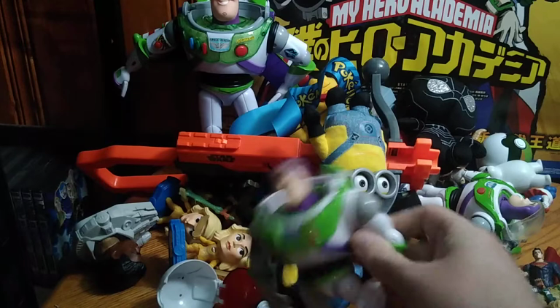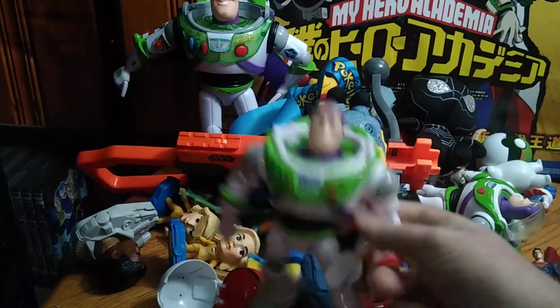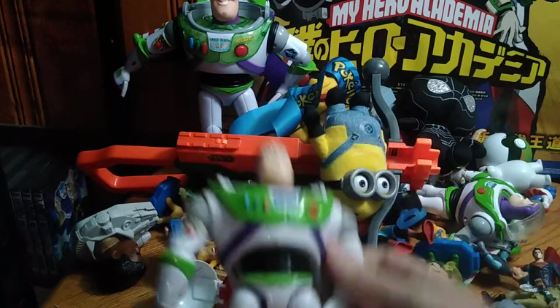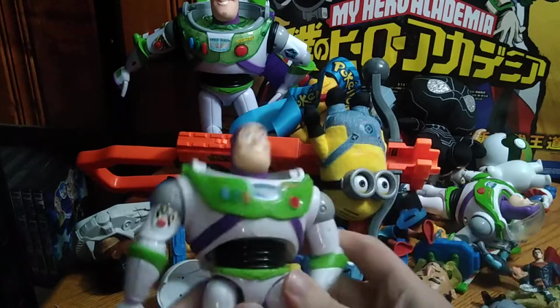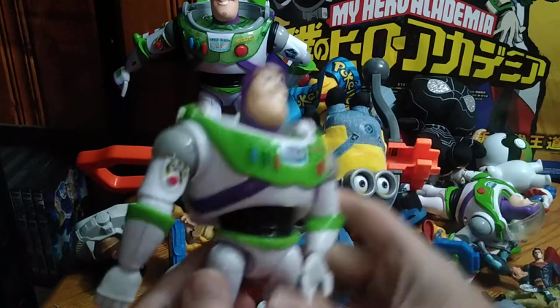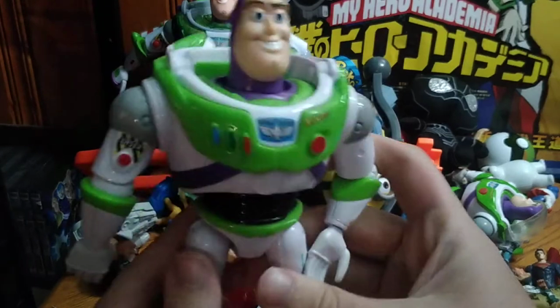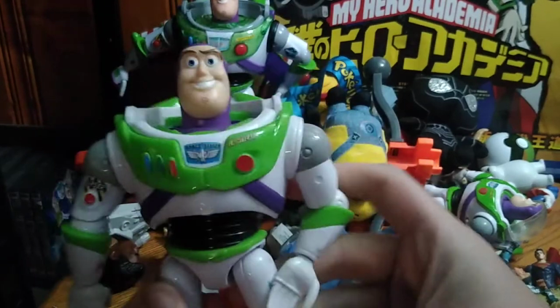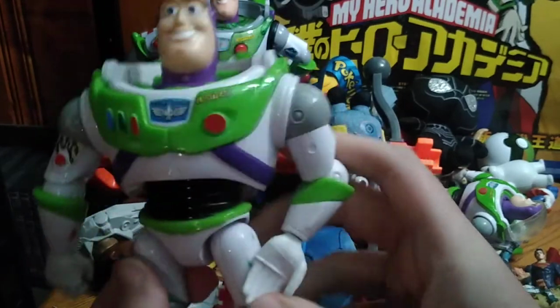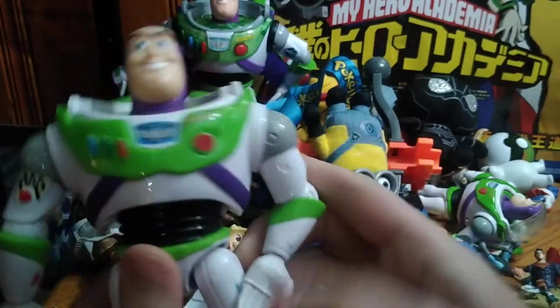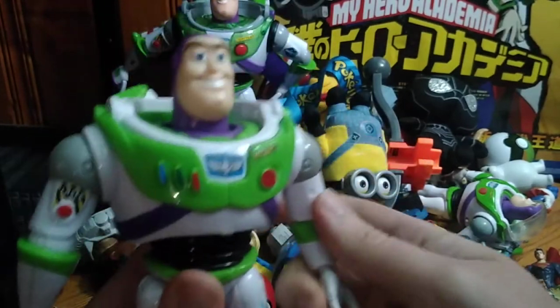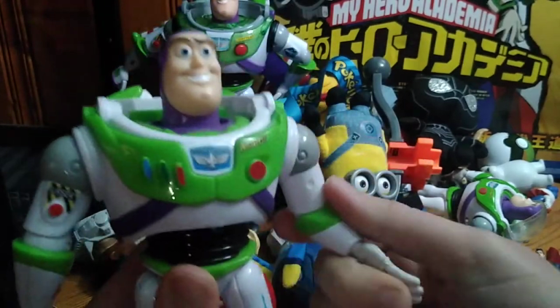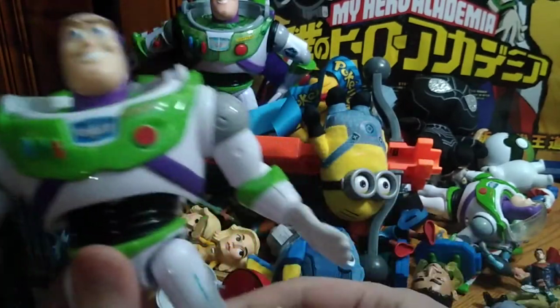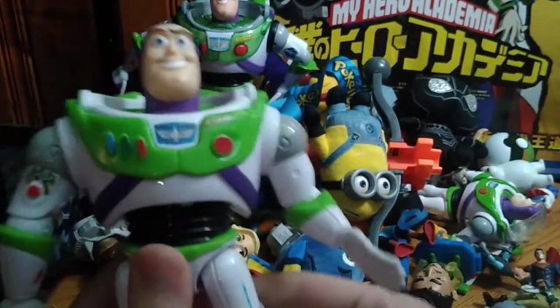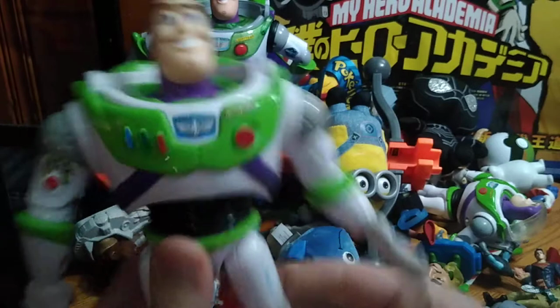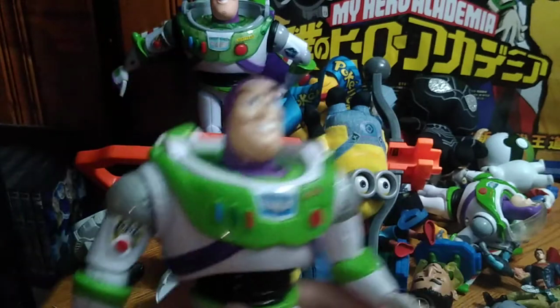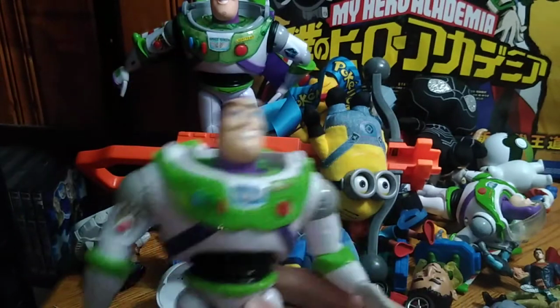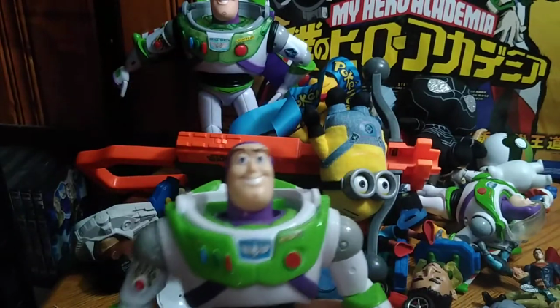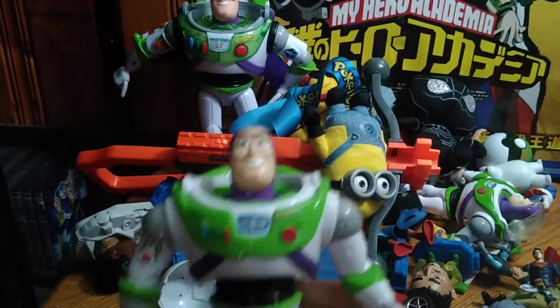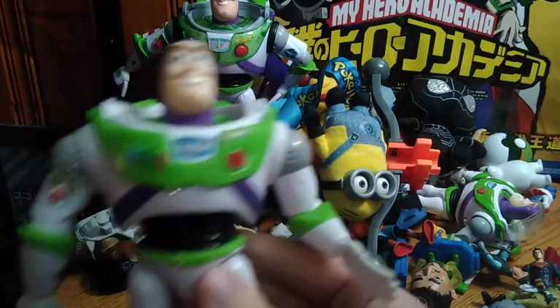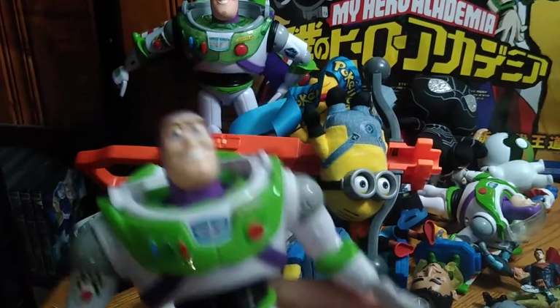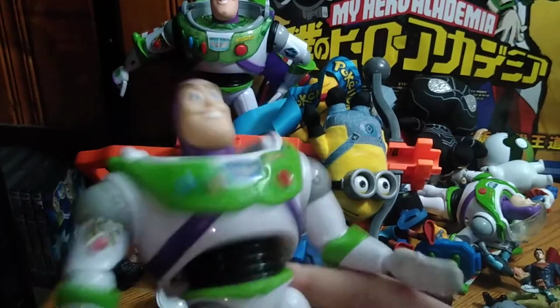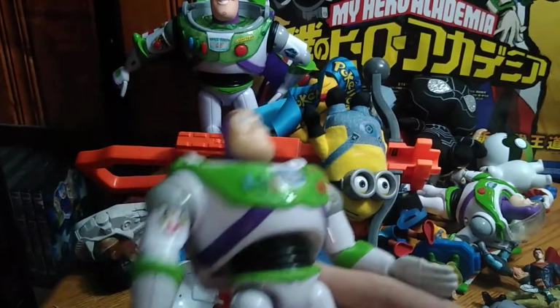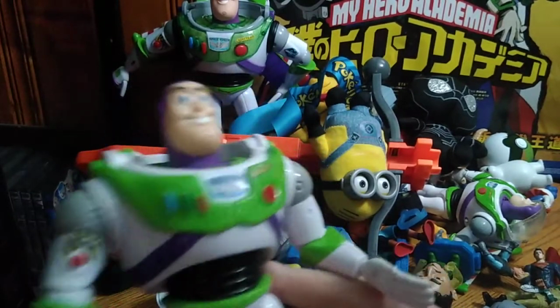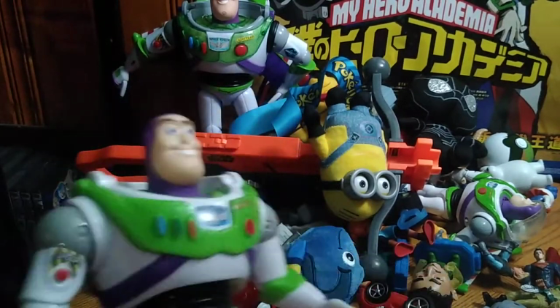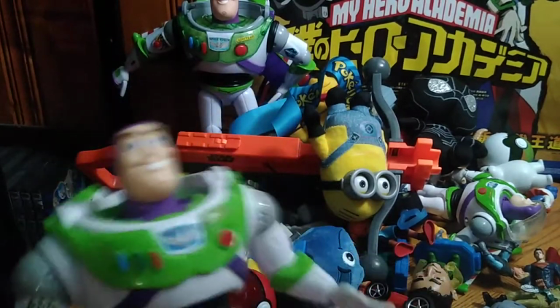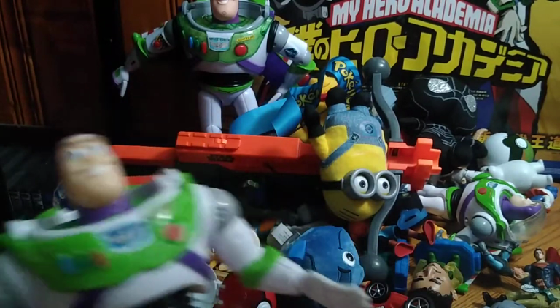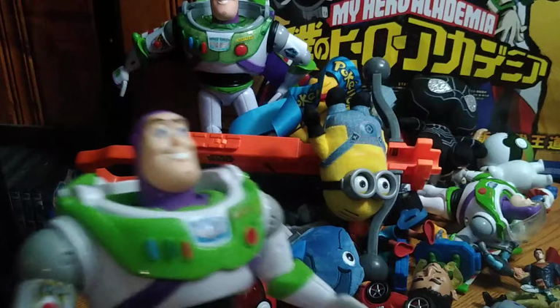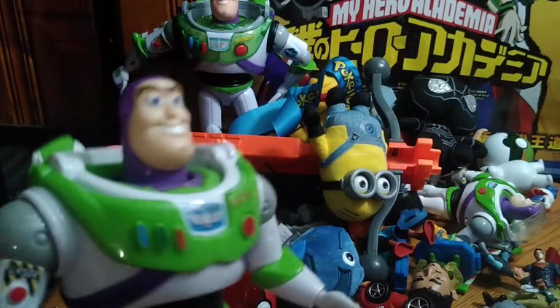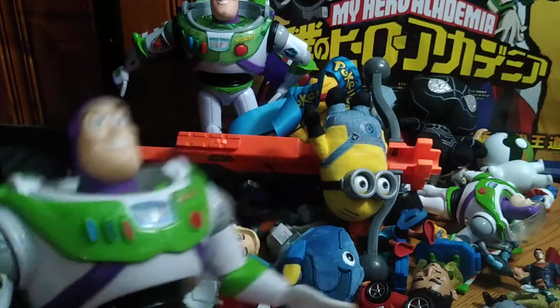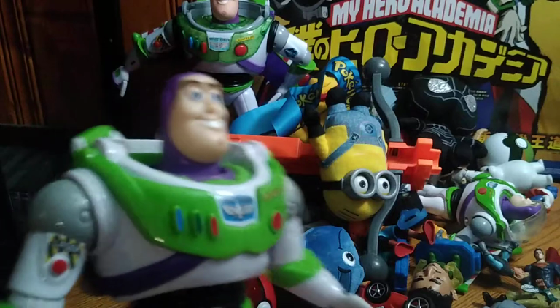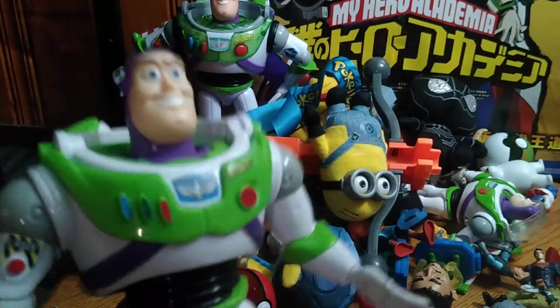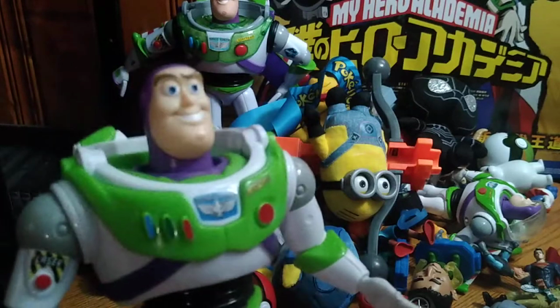Next on the list we got another Buzz Lightyear, because I grew up with Toy Story when I was just a kid and he will make a nice addition to my Toy Story collection.